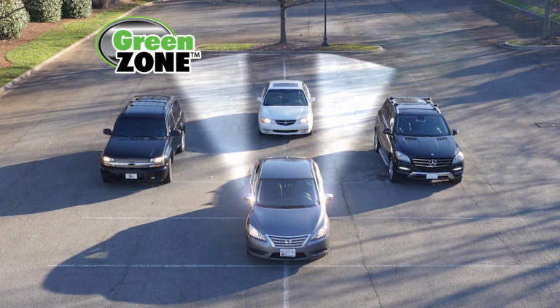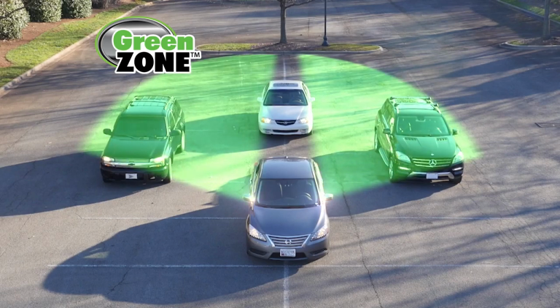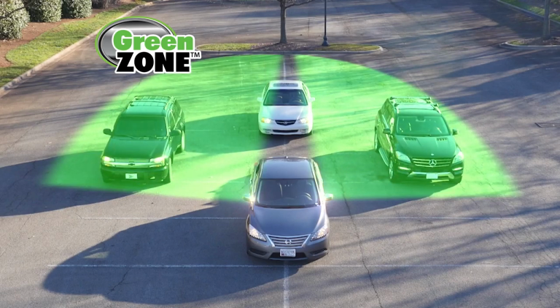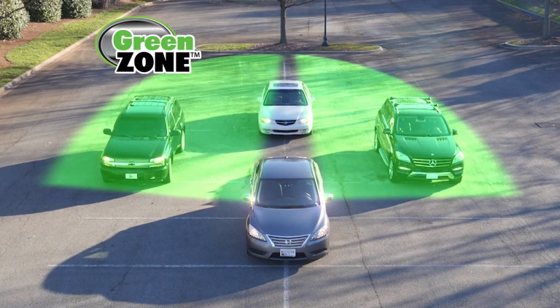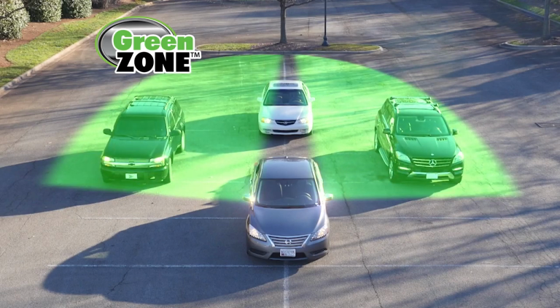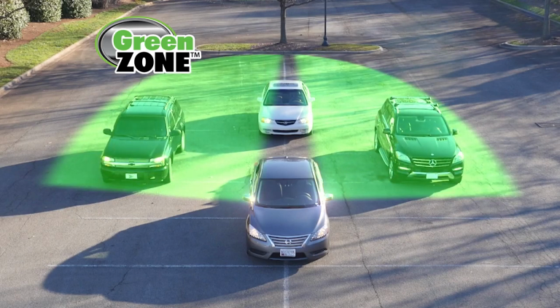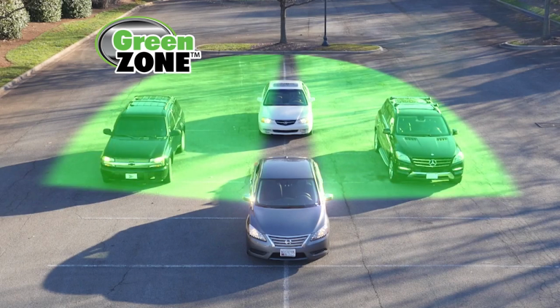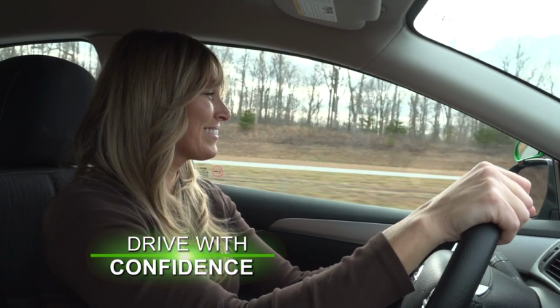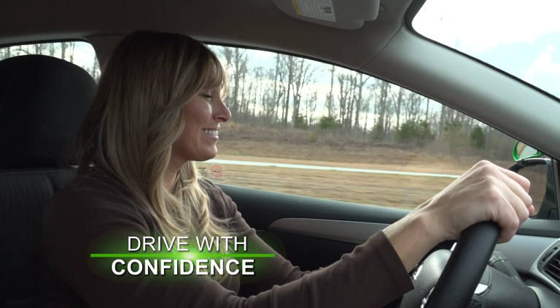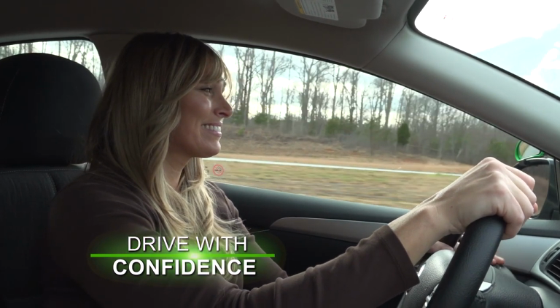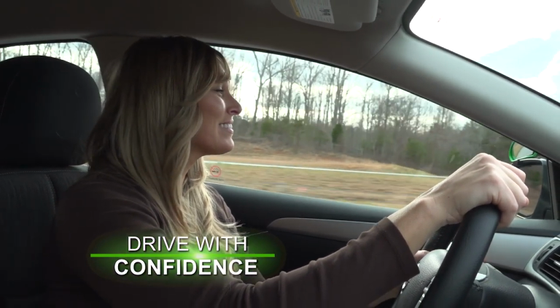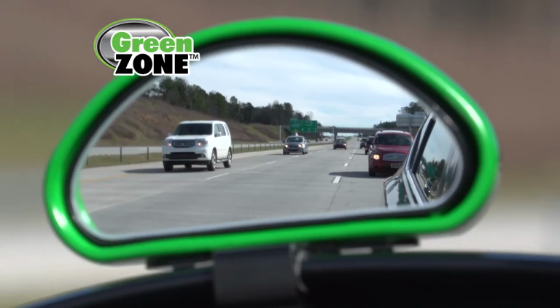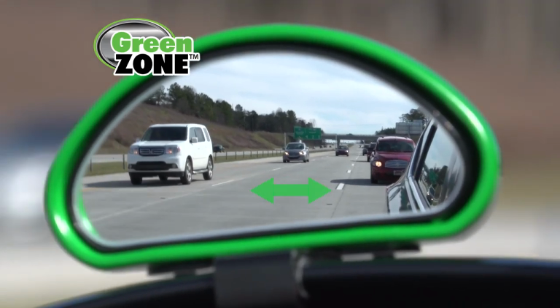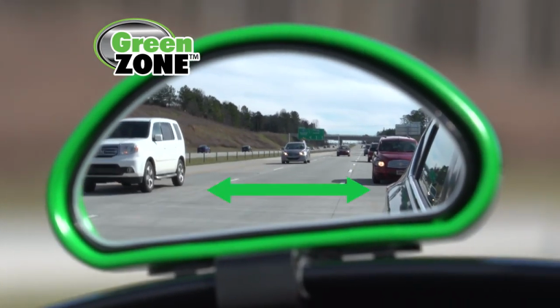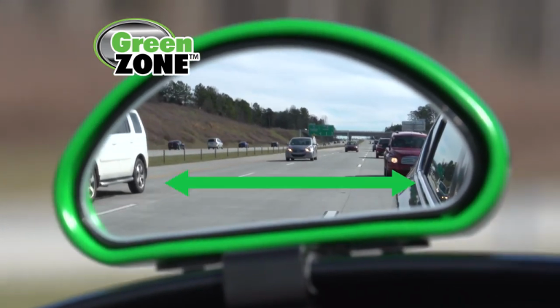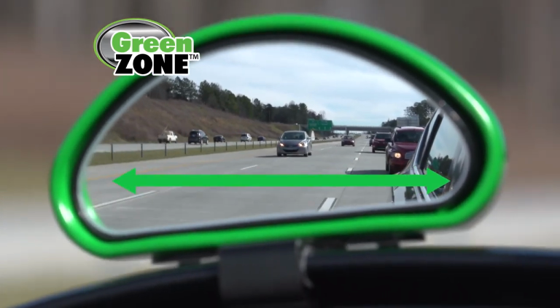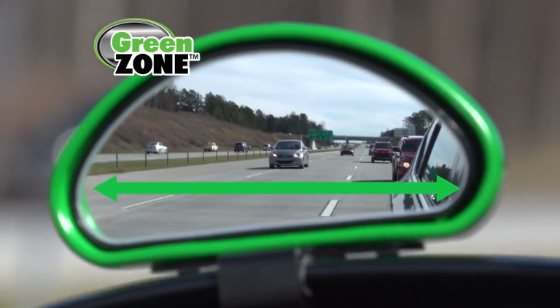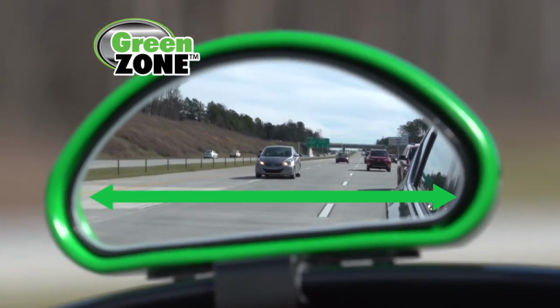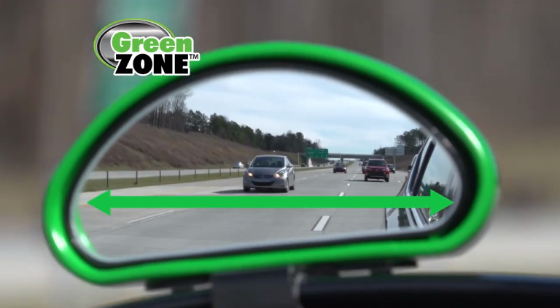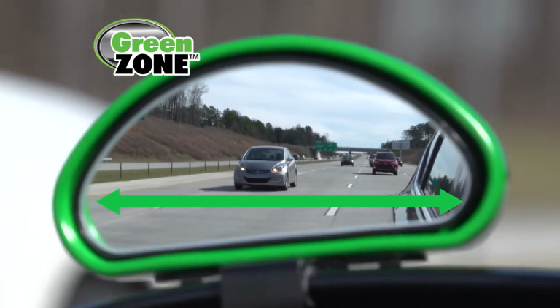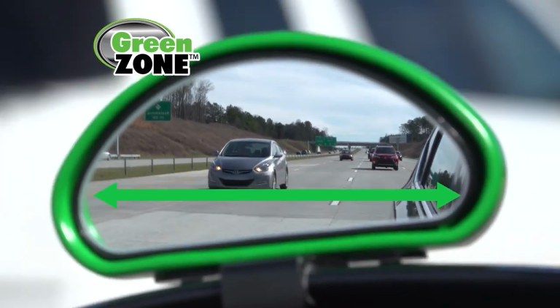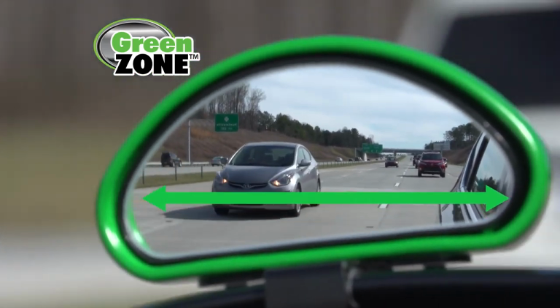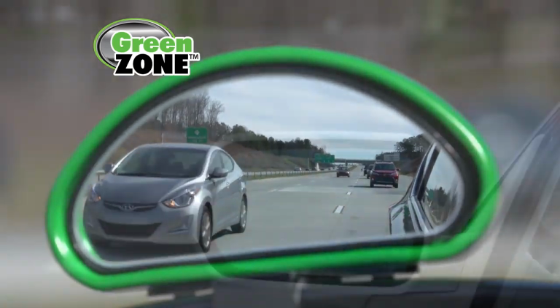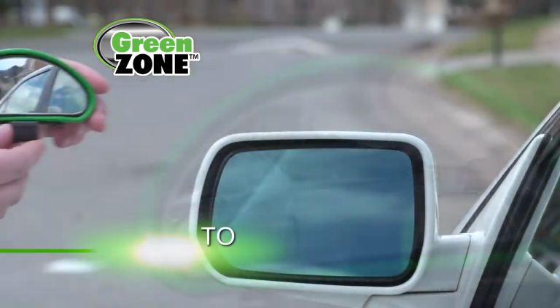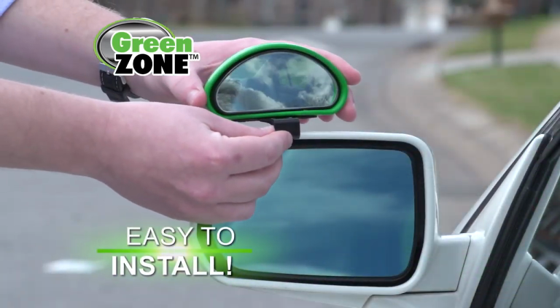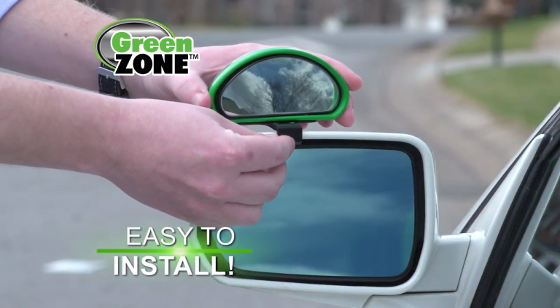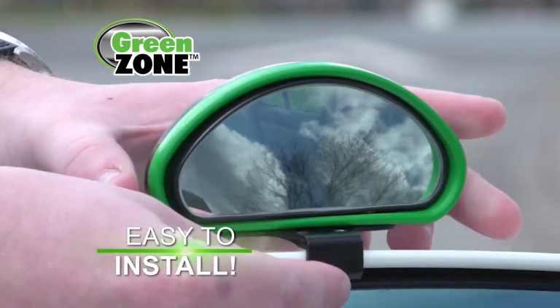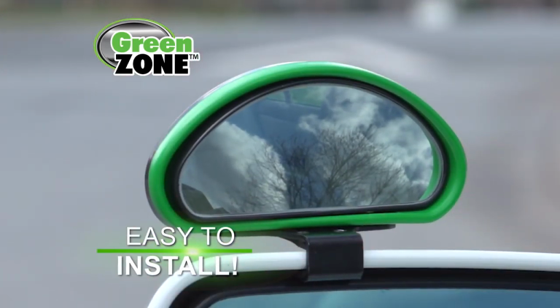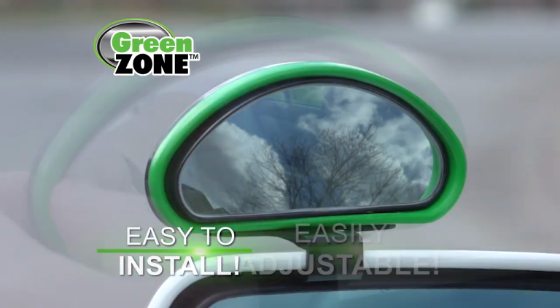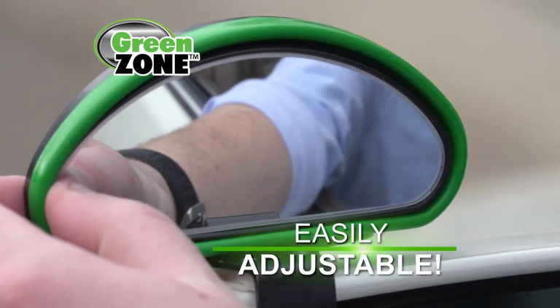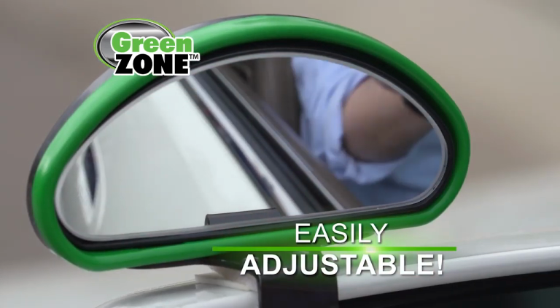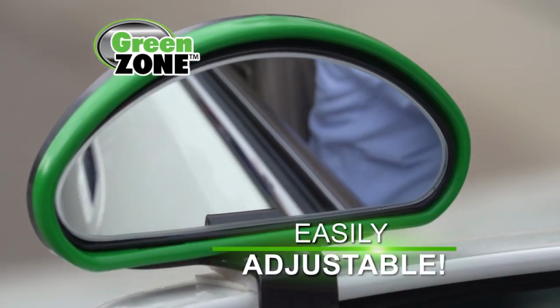Its unique design instantly widens your field of view. Get Green Zone and drive with confidence. Green Zone's wide-angle convex design lets you see three lanes of traffic, revealing what's in your car's blind spots. It couldn't be easier — Green Zone mirror installs in seconds. Adjust and you're ready to go.